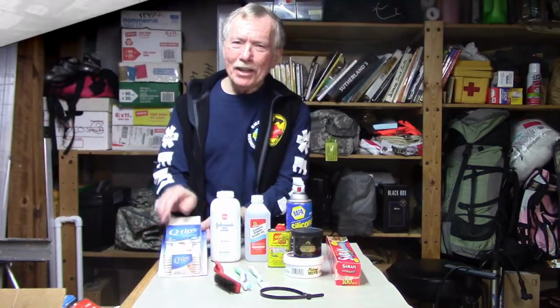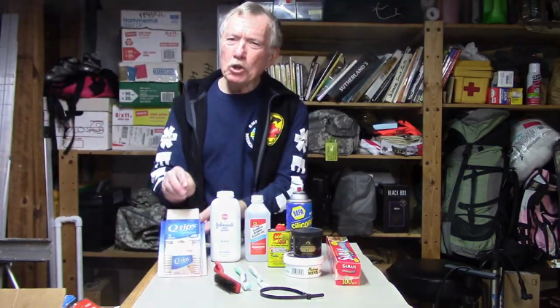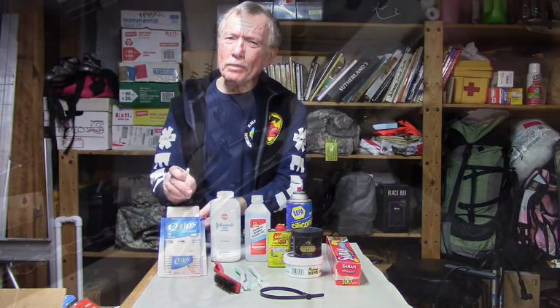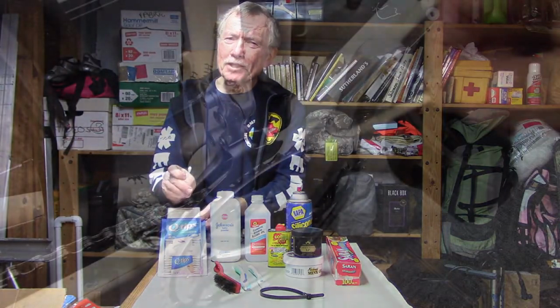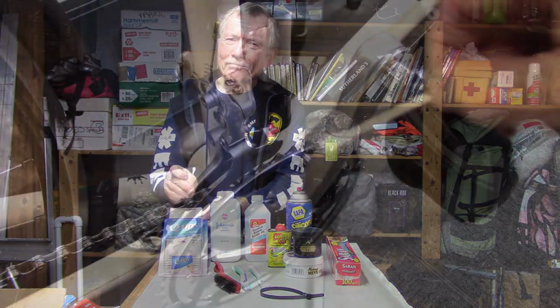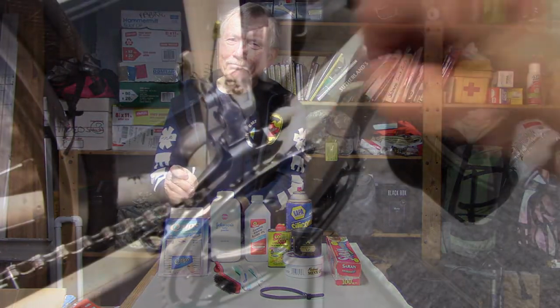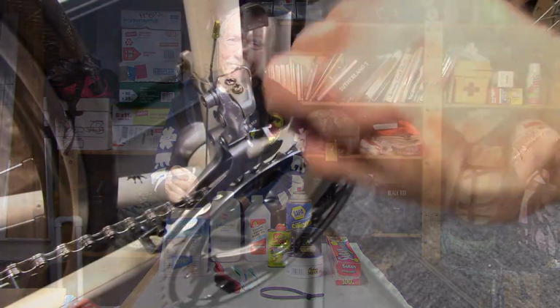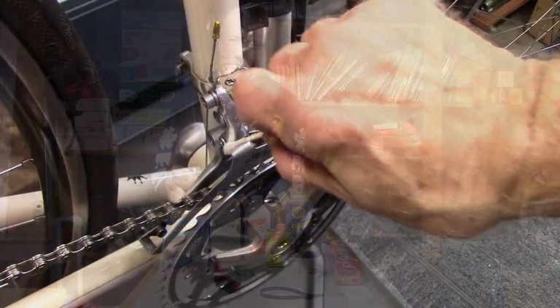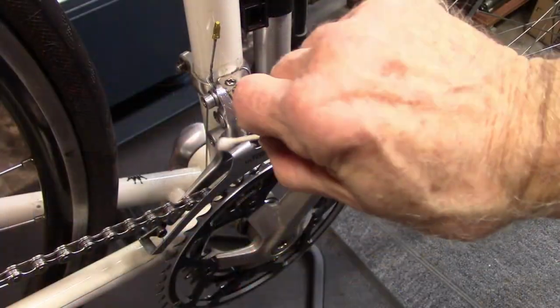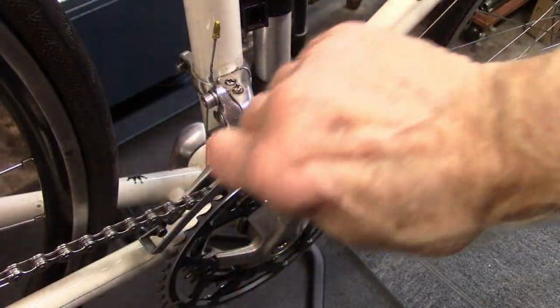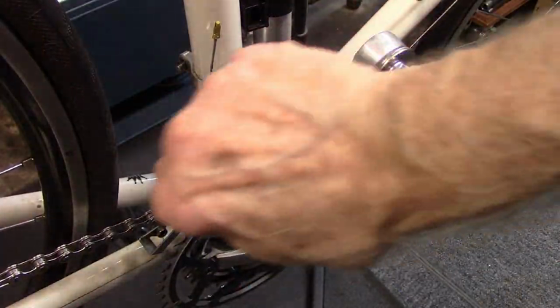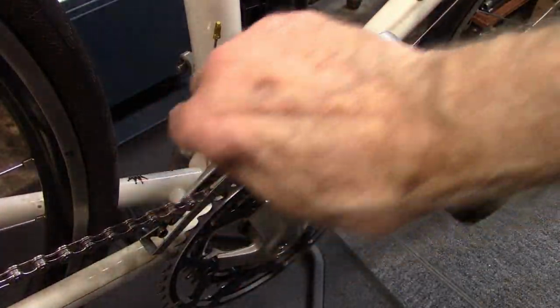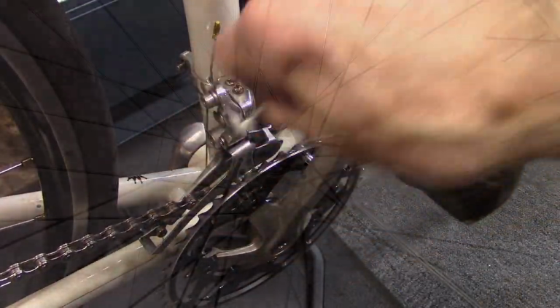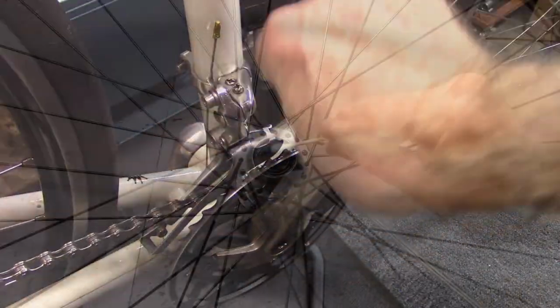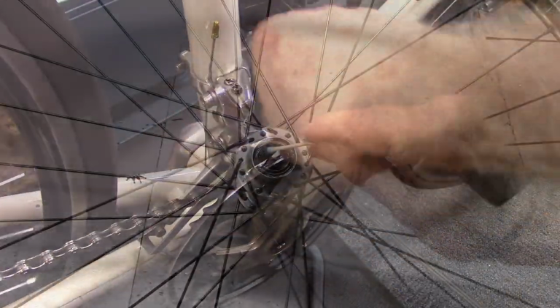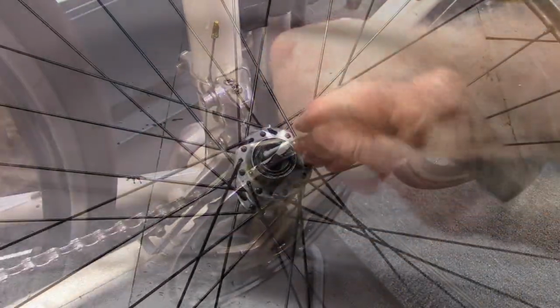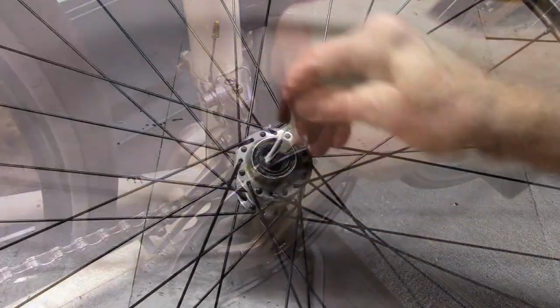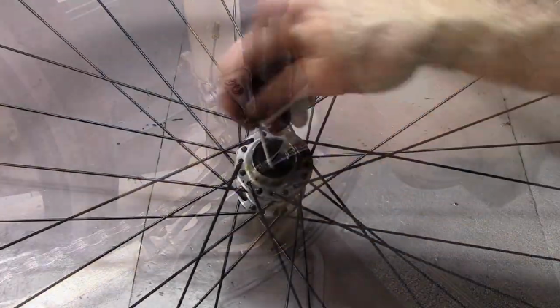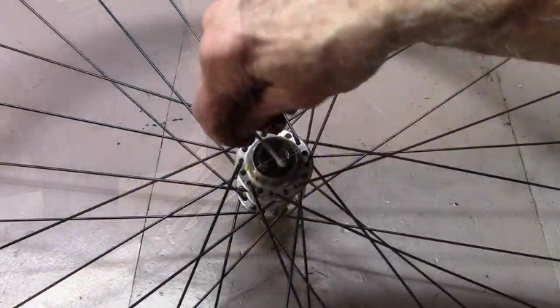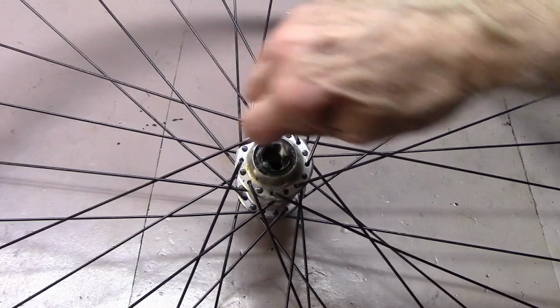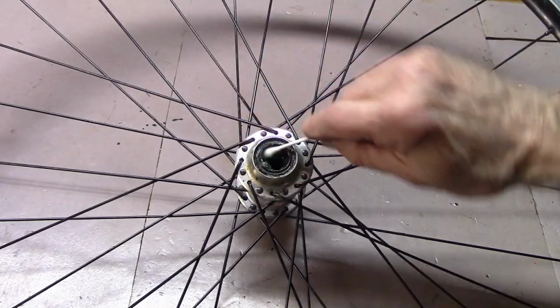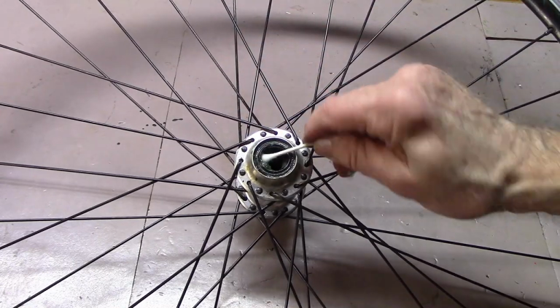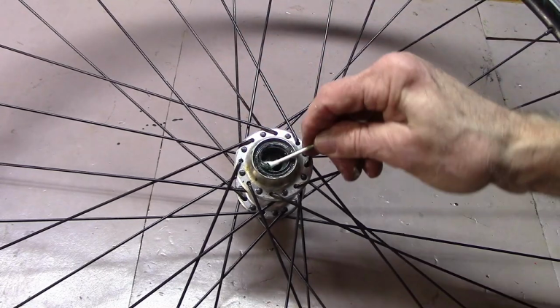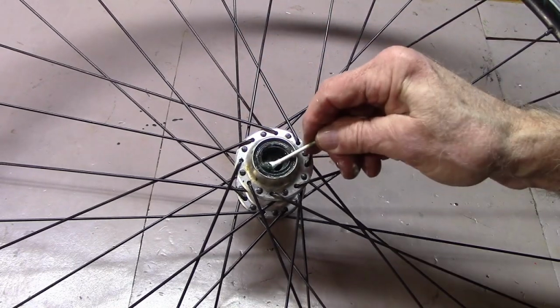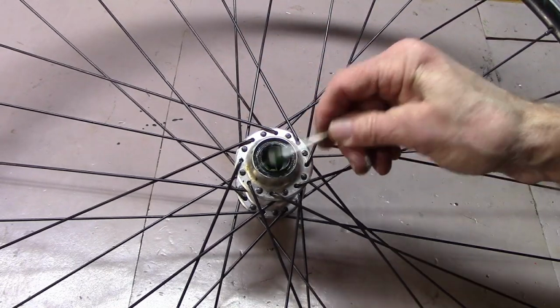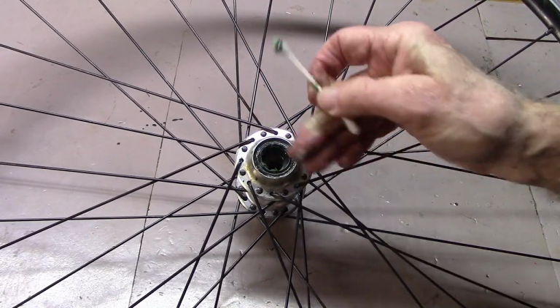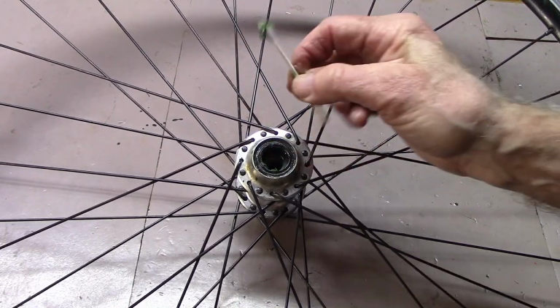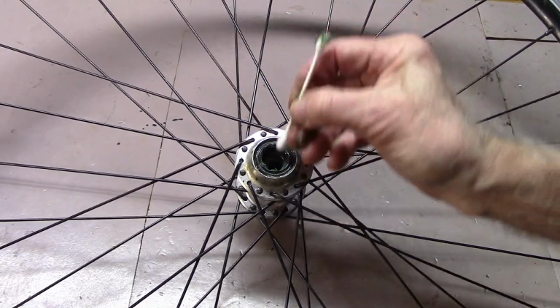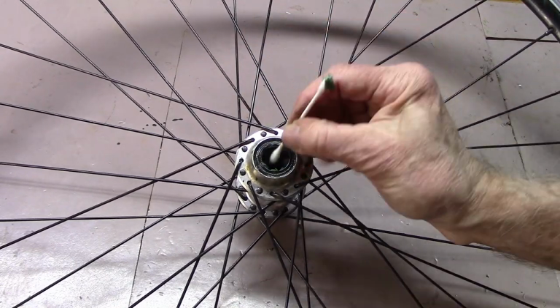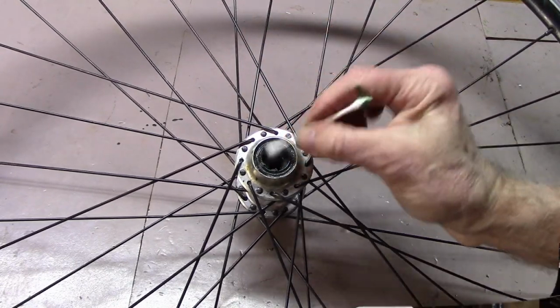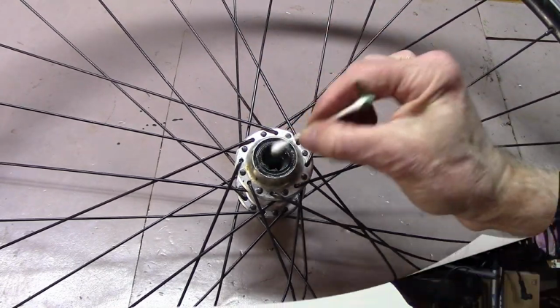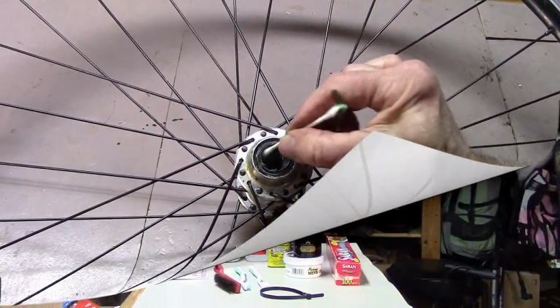Q-tips: use them to clean those difficult-to-reach spots, such as cleaning out old grease when overhauling hubs or headsets.